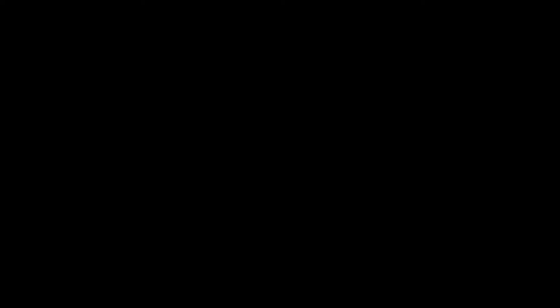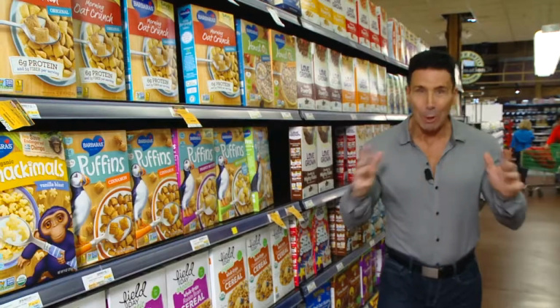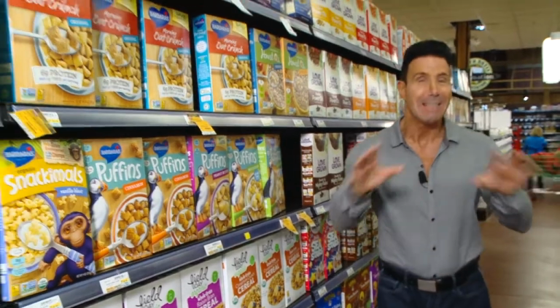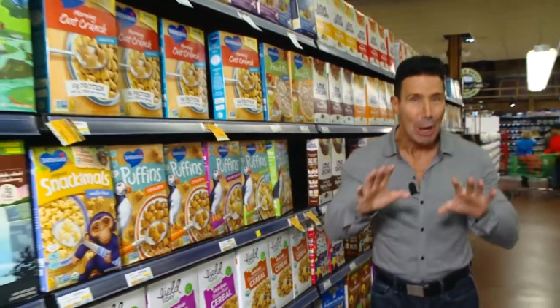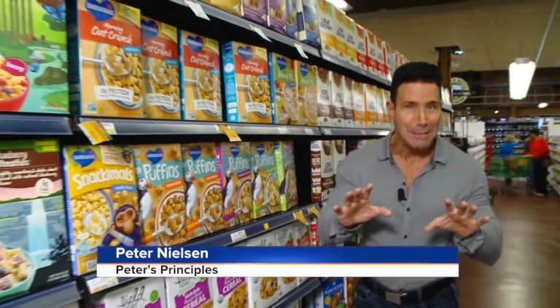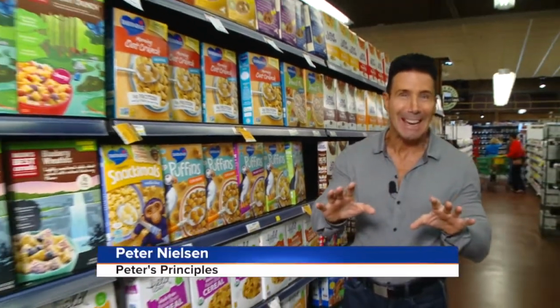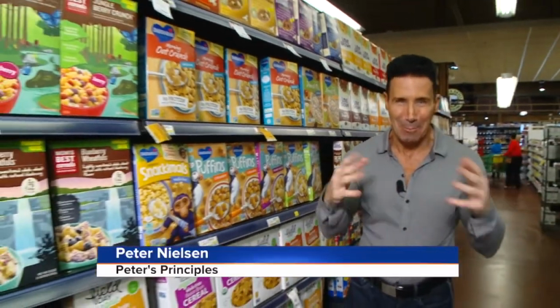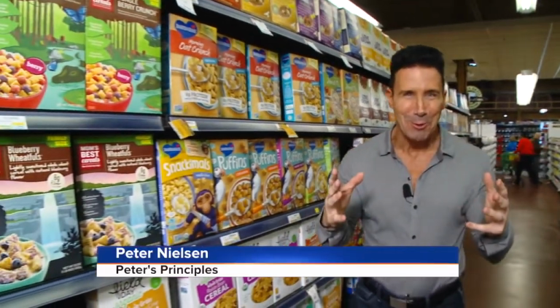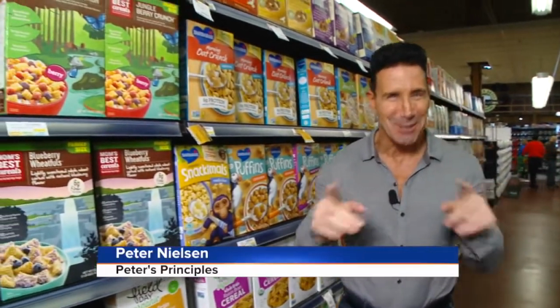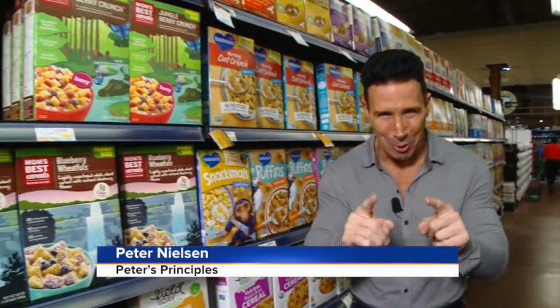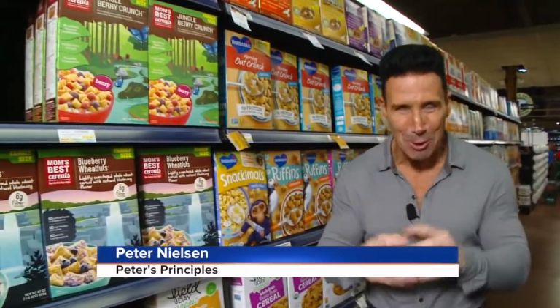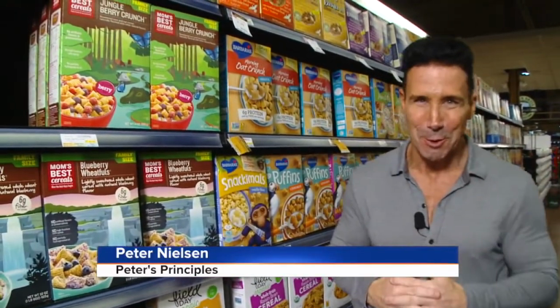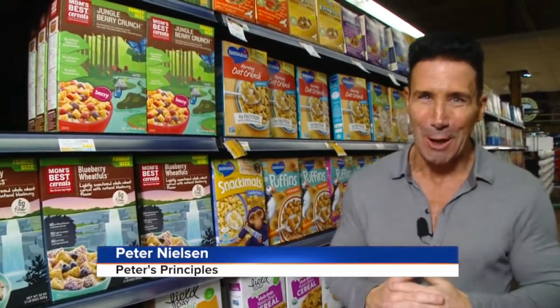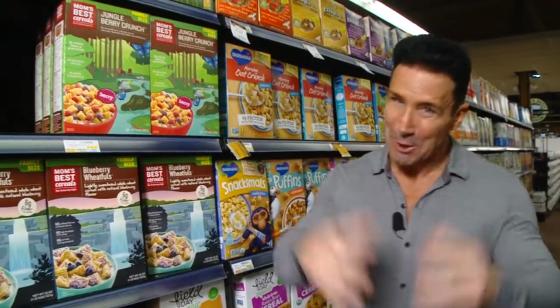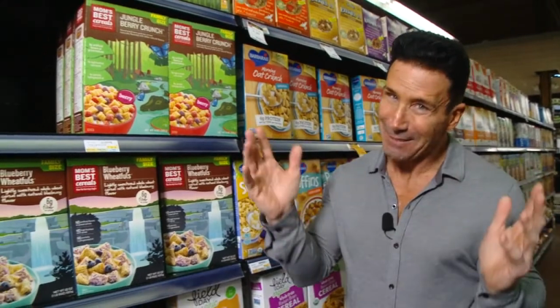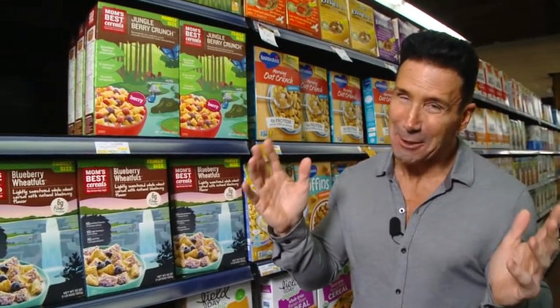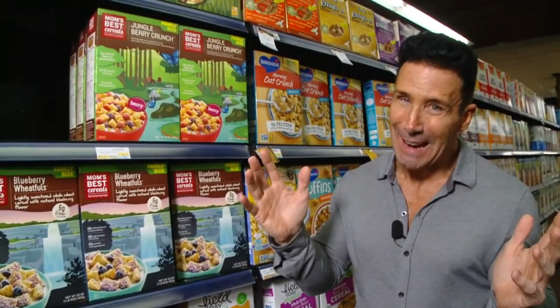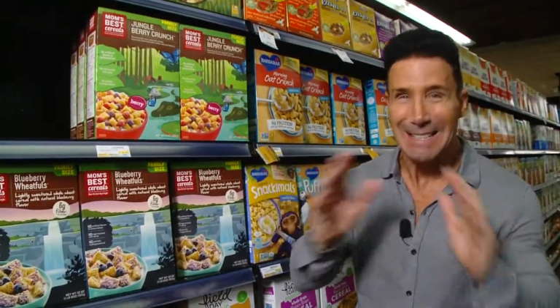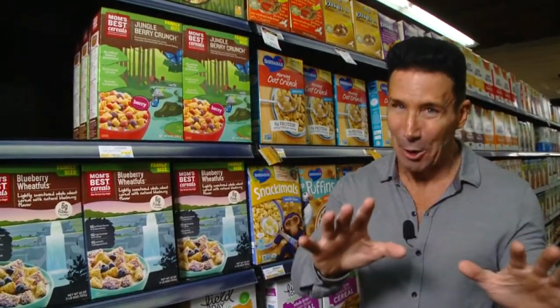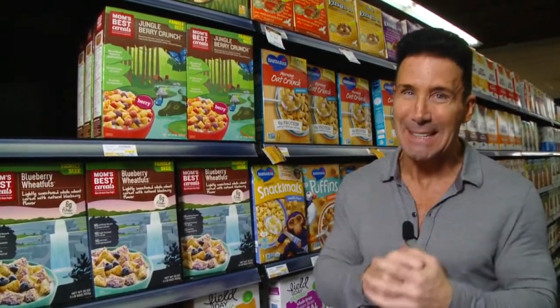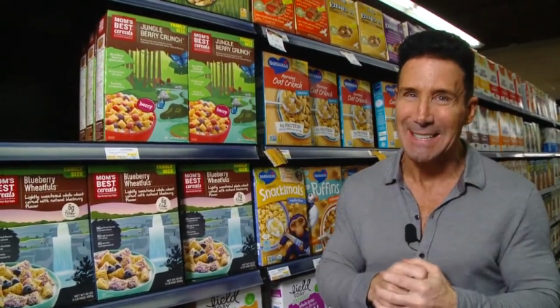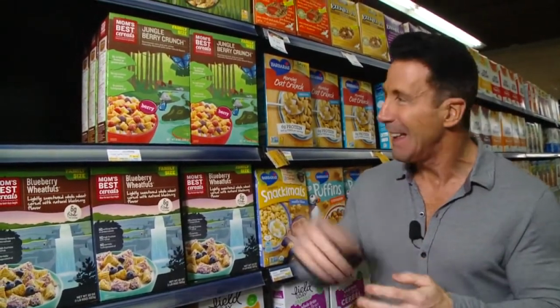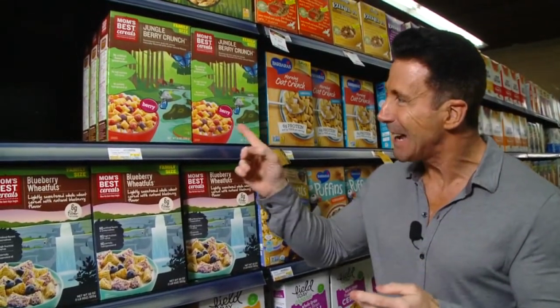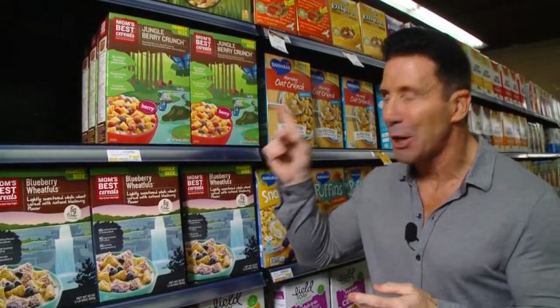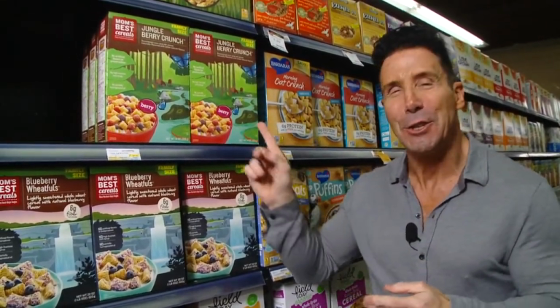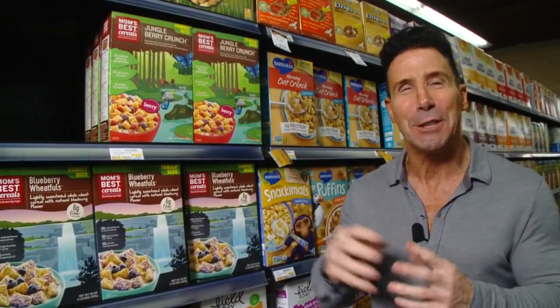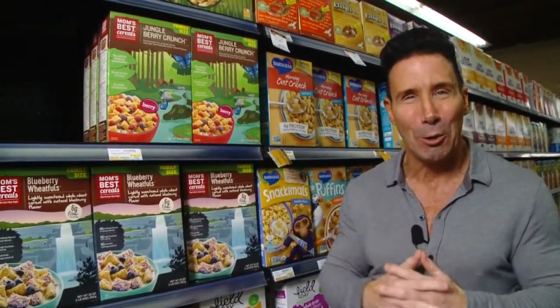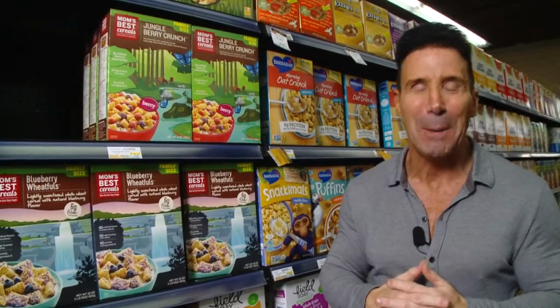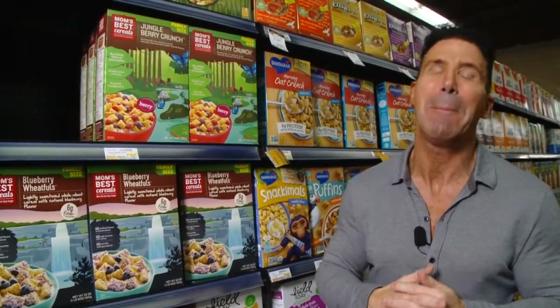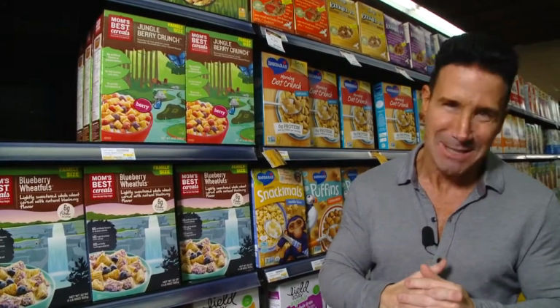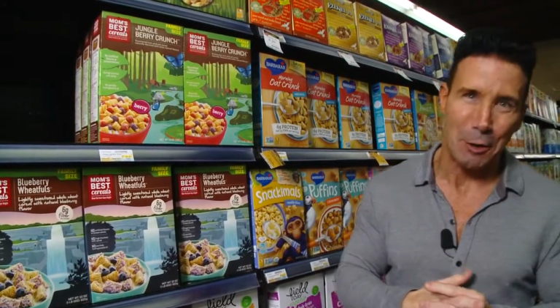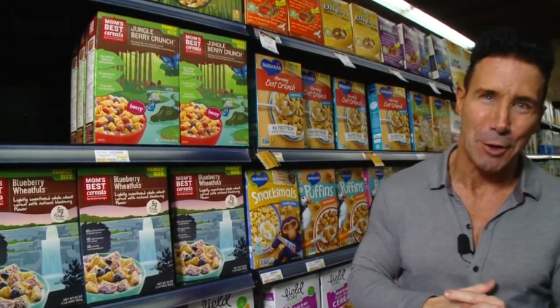I always say that color is king in the produce section of your grocery store, but when you're down the cereal aisle, it's not always the case. Let's take a look at the do's and don'ts on picking the best cereal for you.